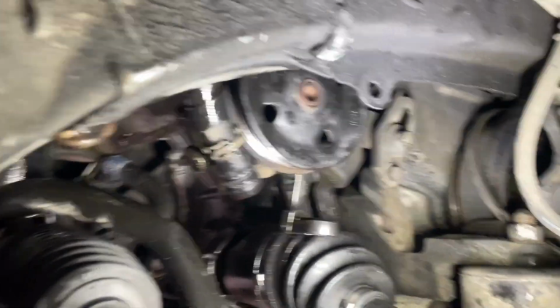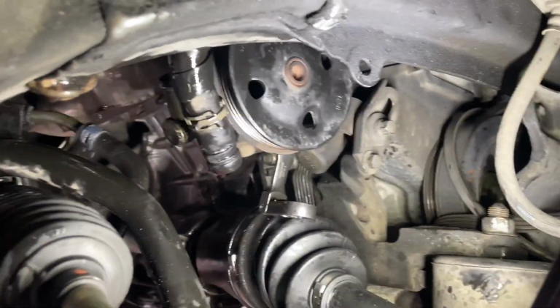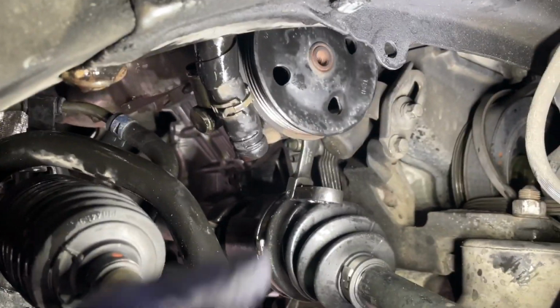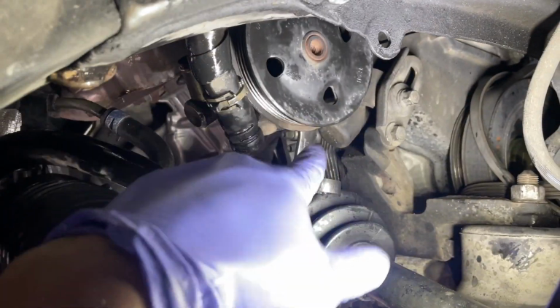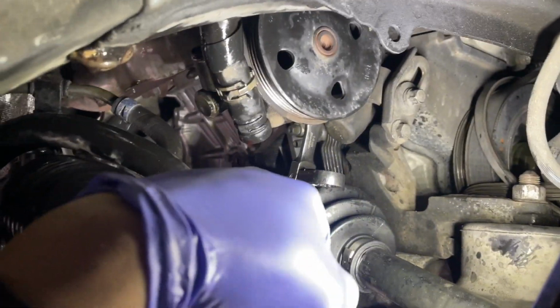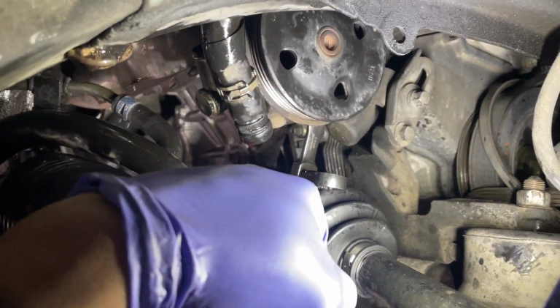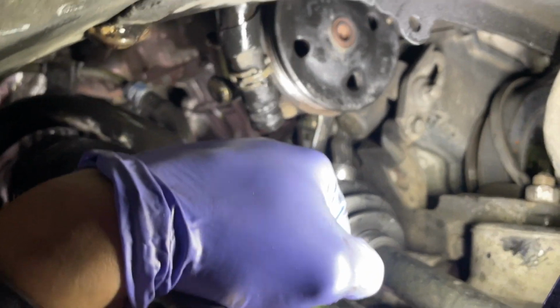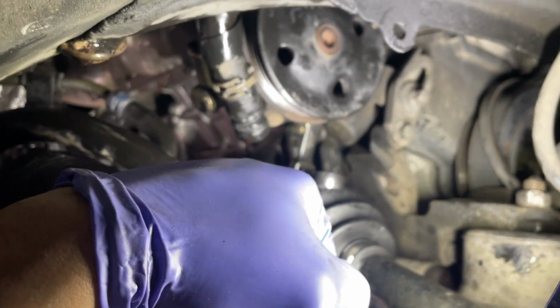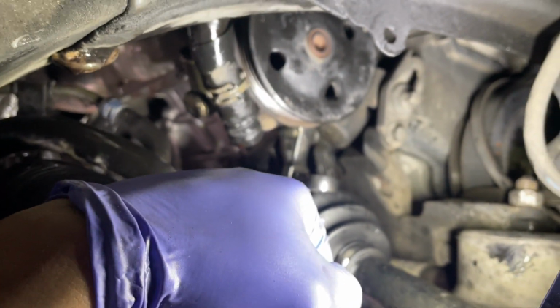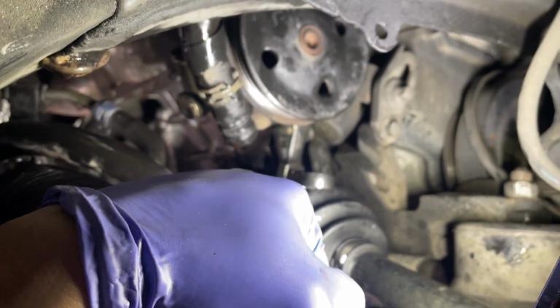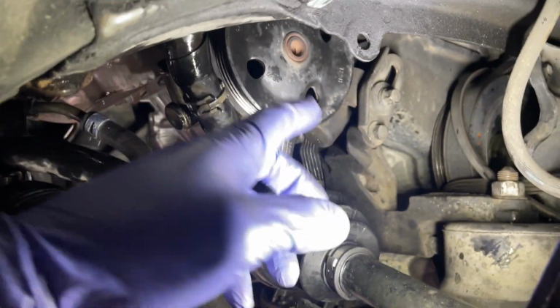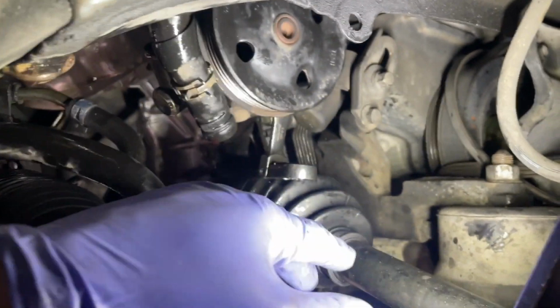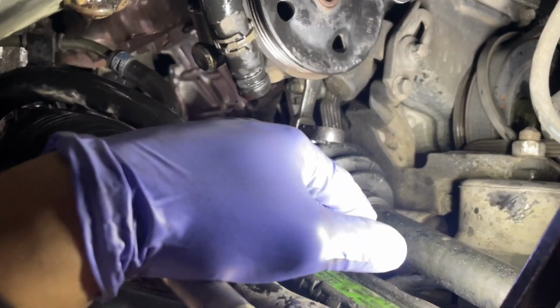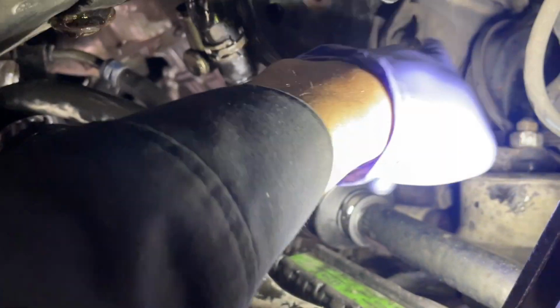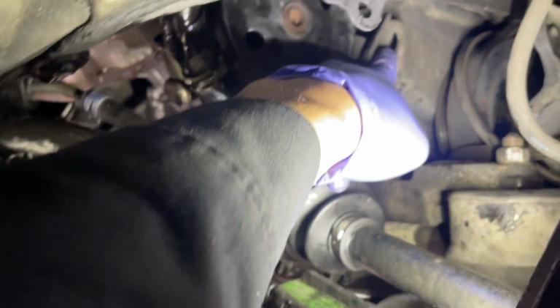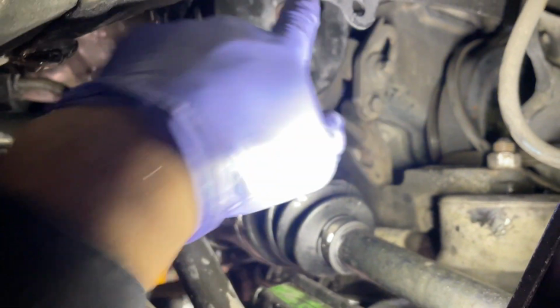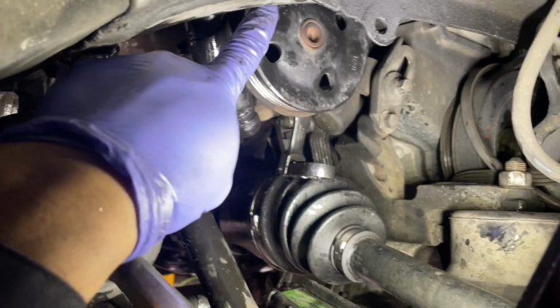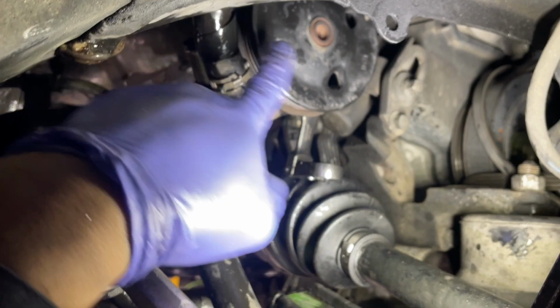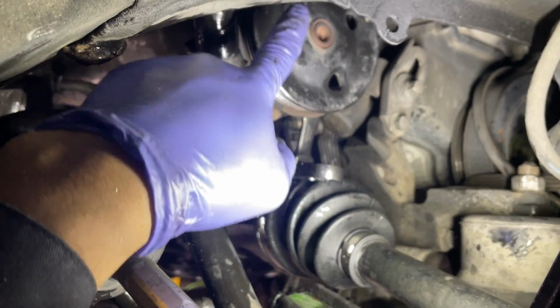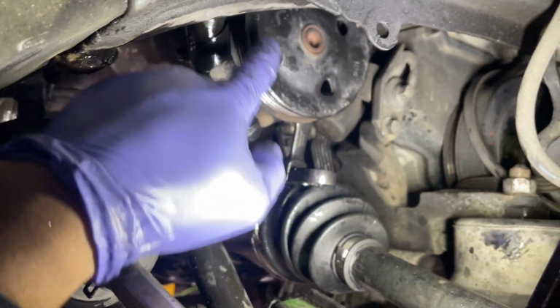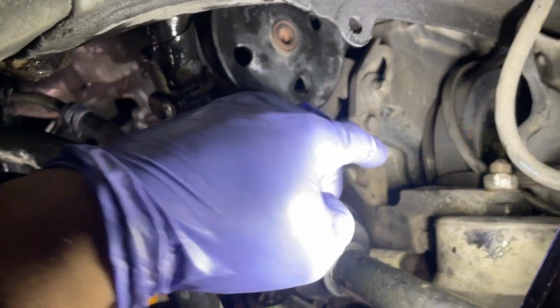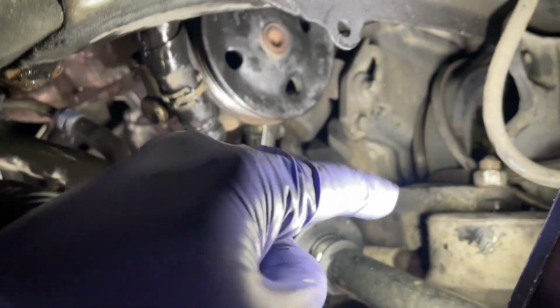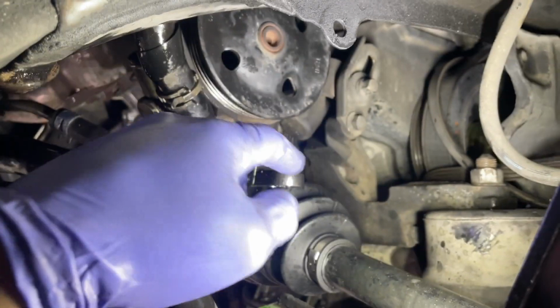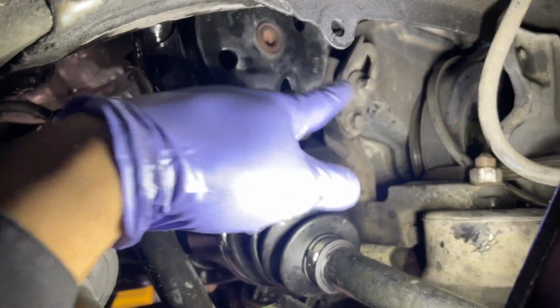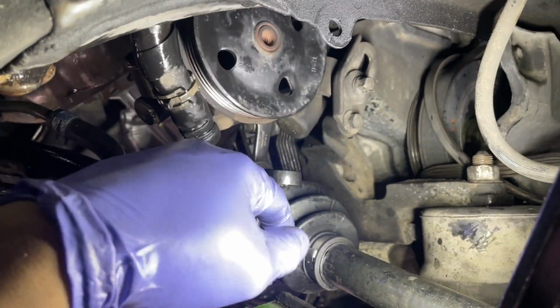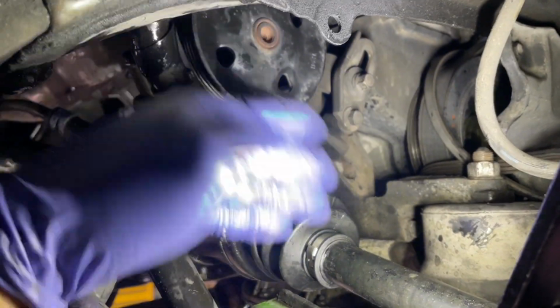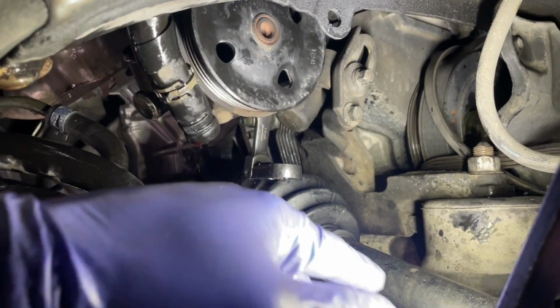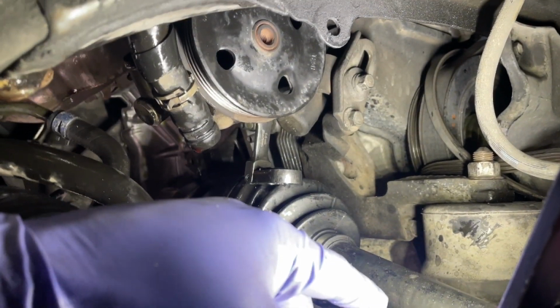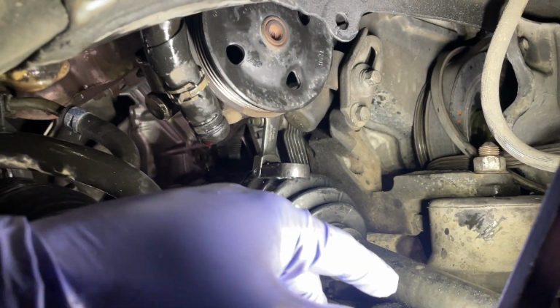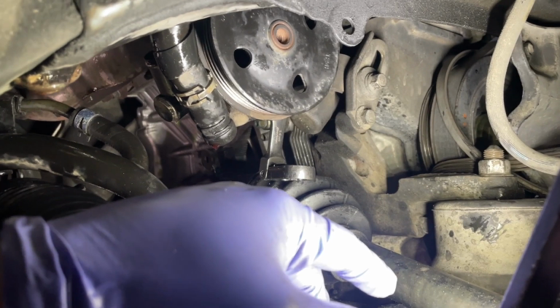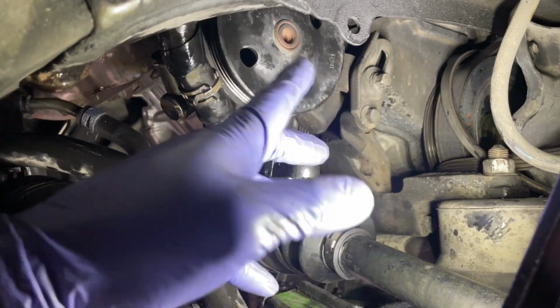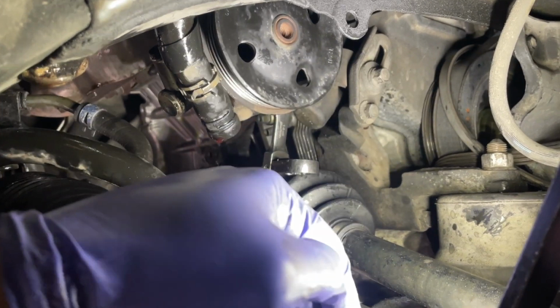Now with the belt removed, we can go ahead and get the power steering pump out. The standard method is to remove that bottom bolt as well as the nut up top that we loosened earlier, and just pull it all out with the brackets it sits on. However, I'm going to try something a little different.